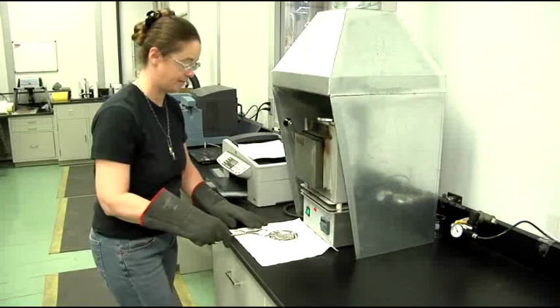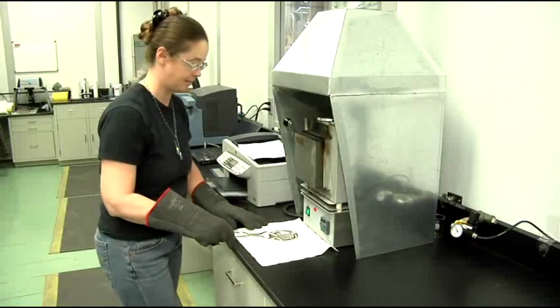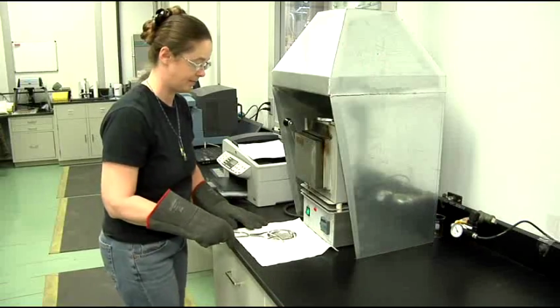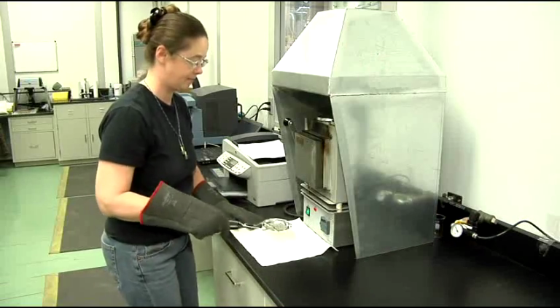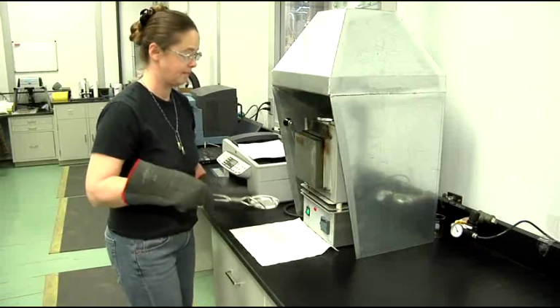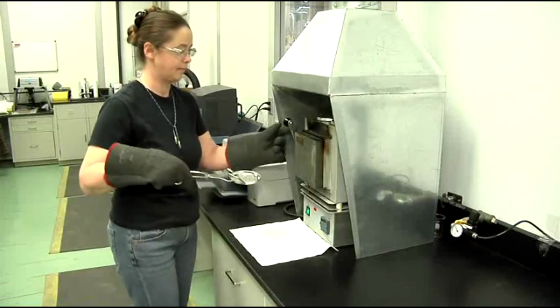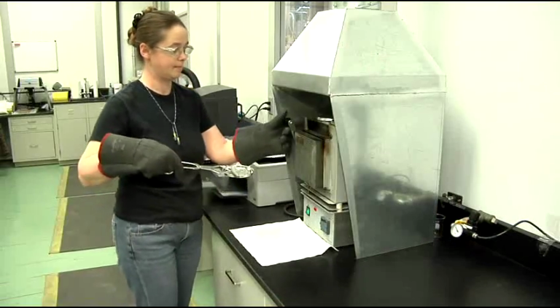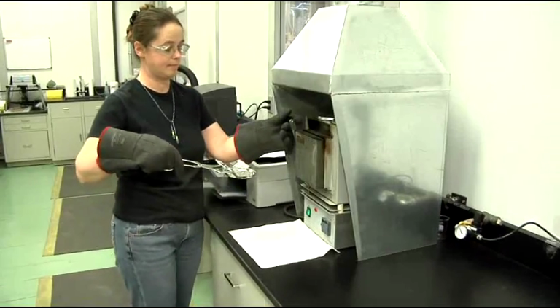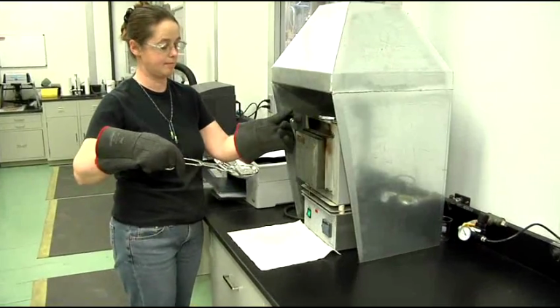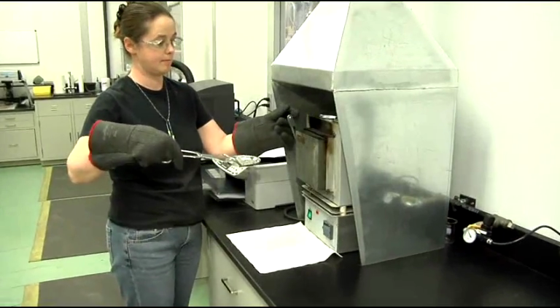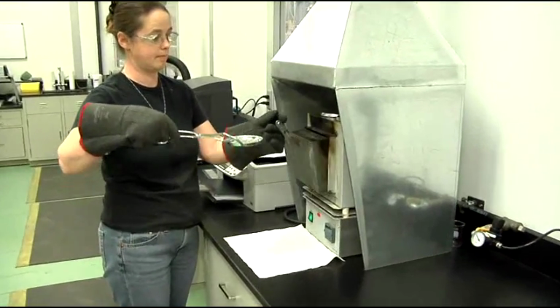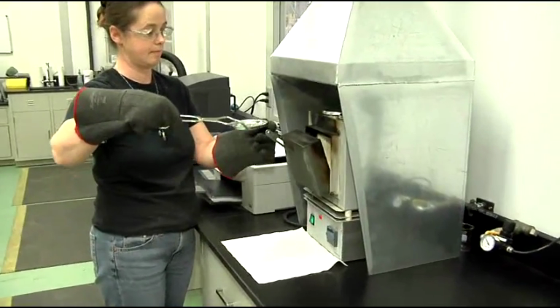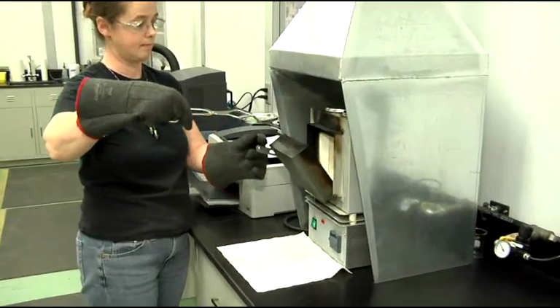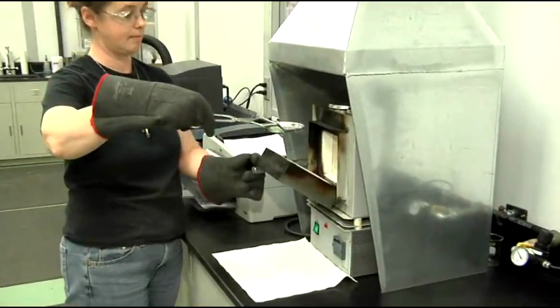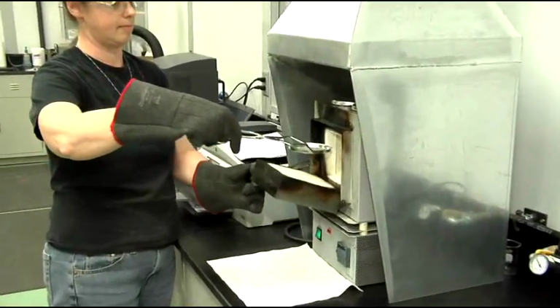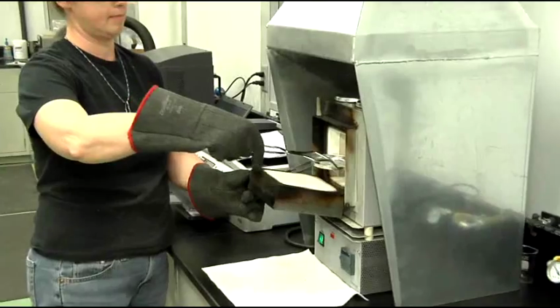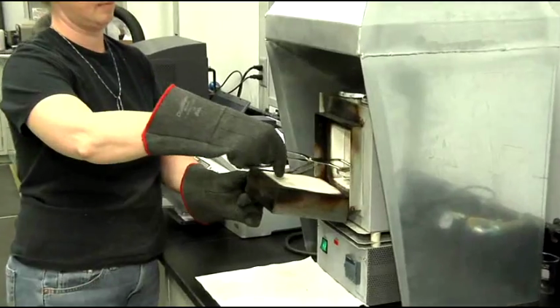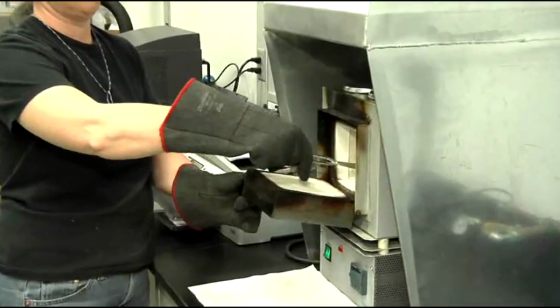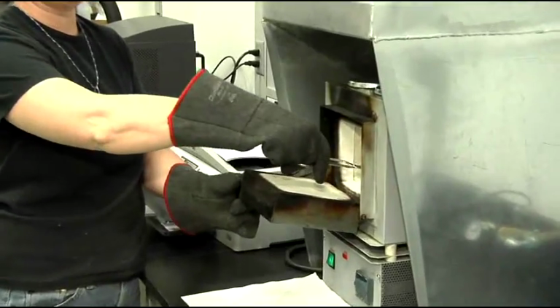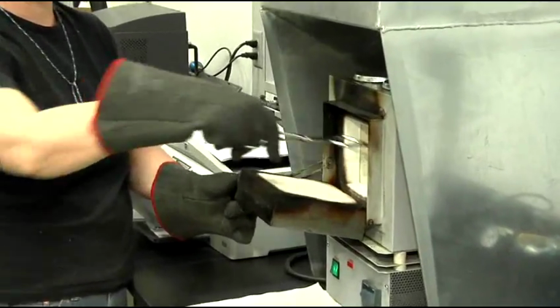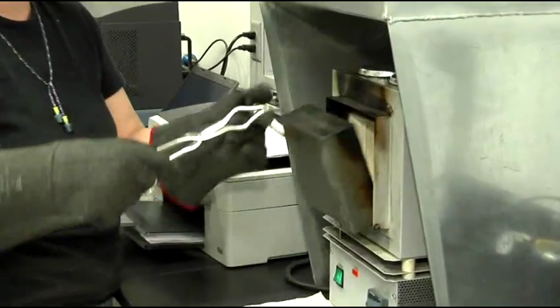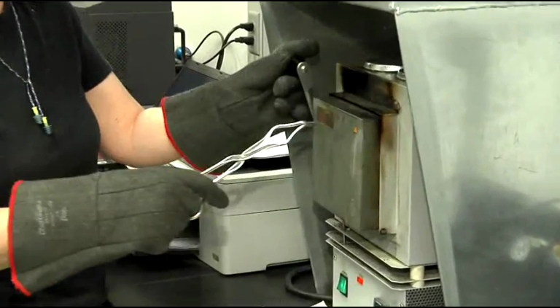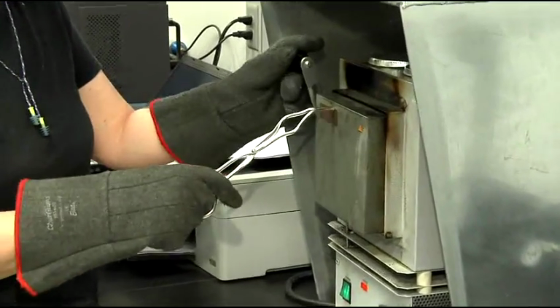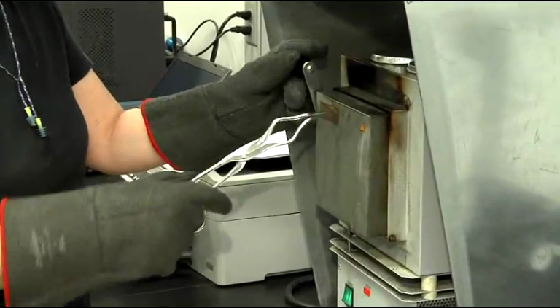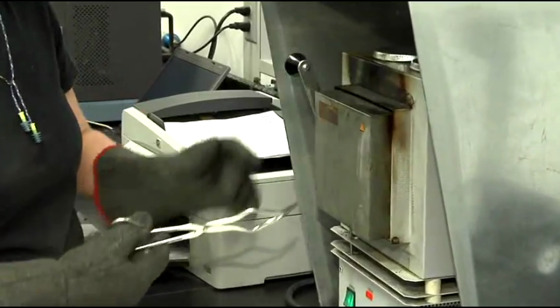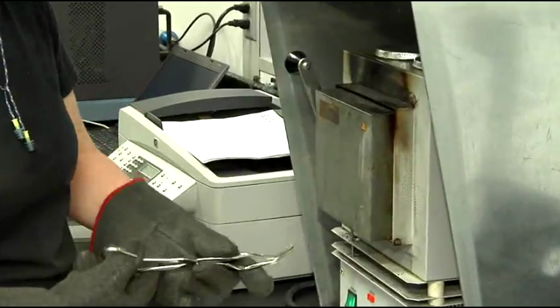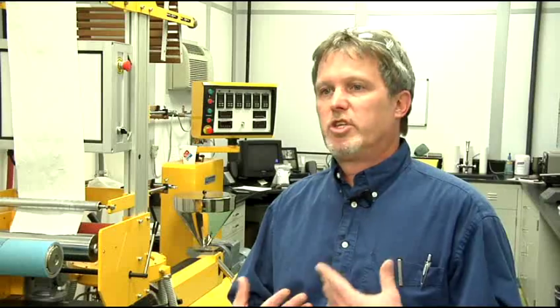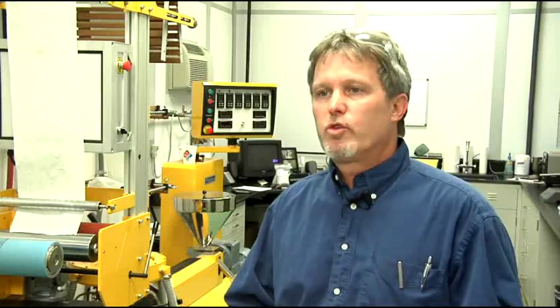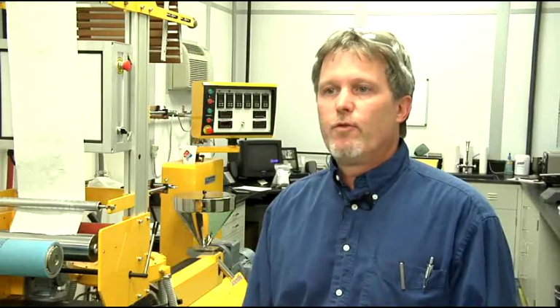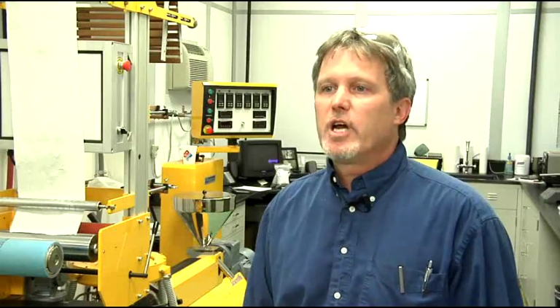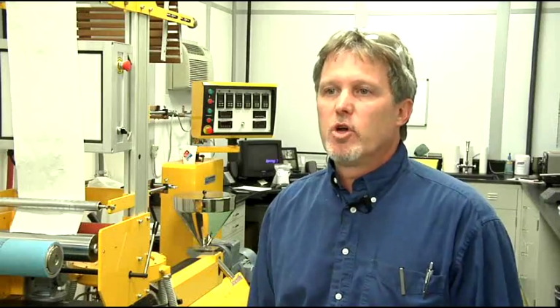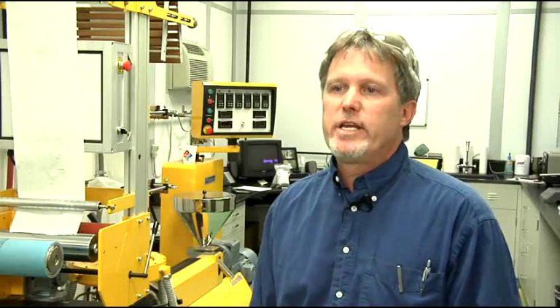We're continually working on new batches, new ways to improve our recycling process. In this lab, we're trialing new materials two, three, four times a week.